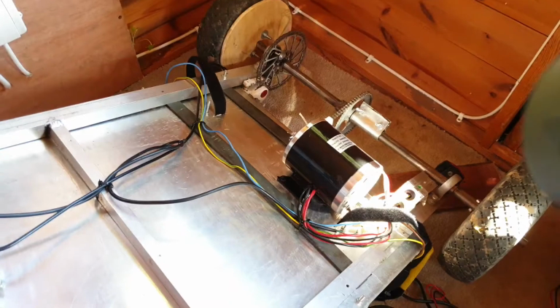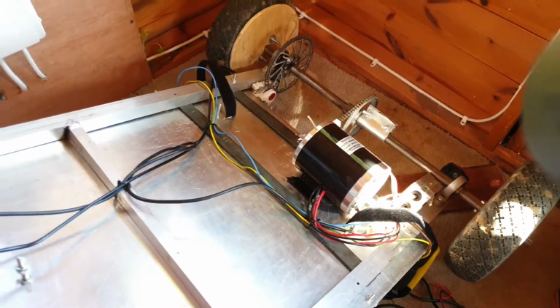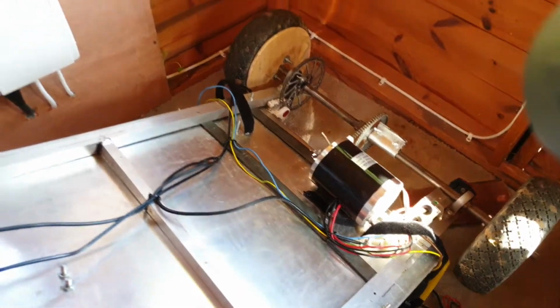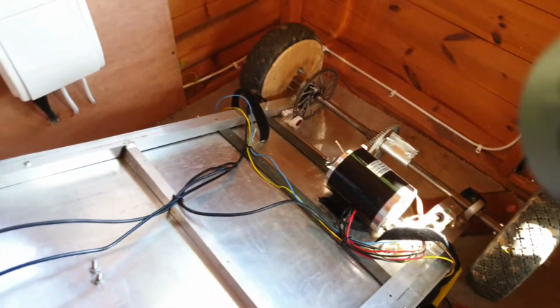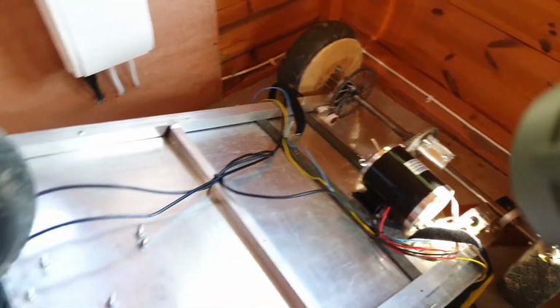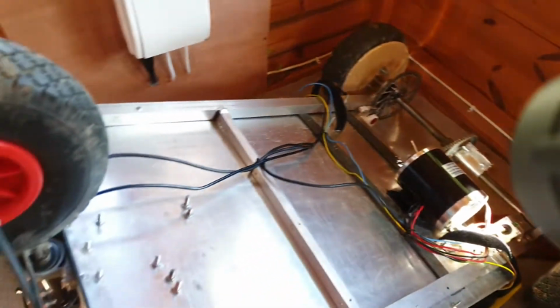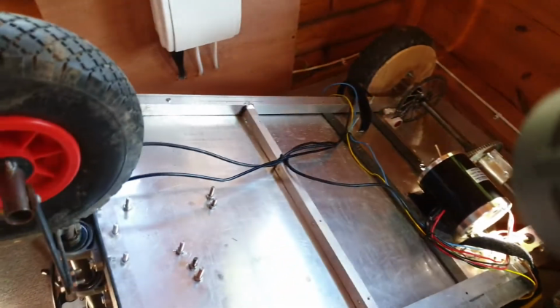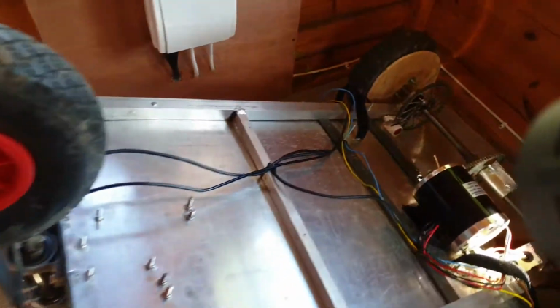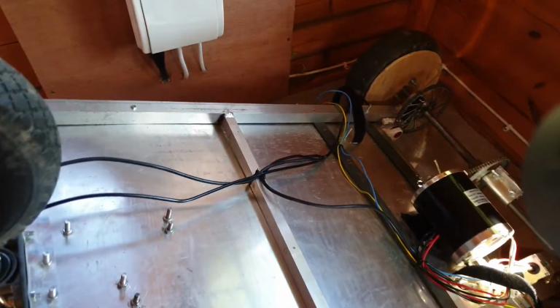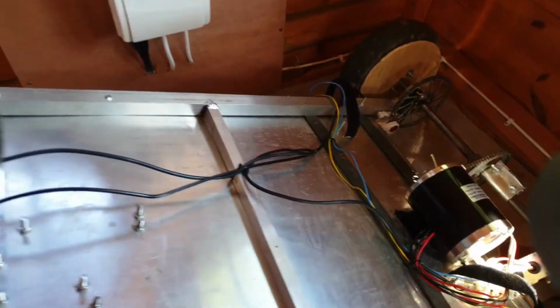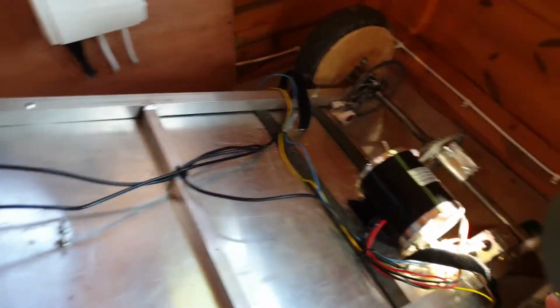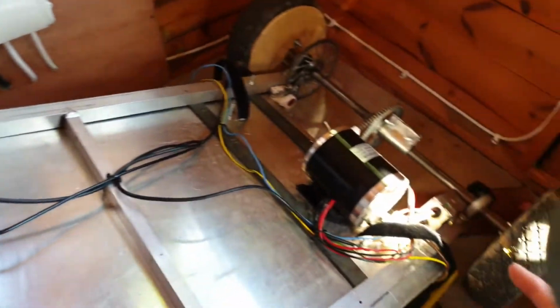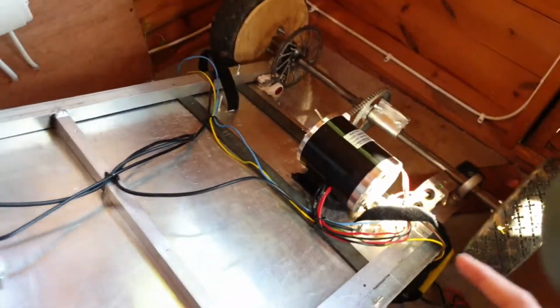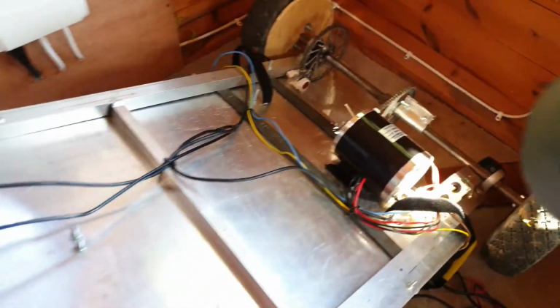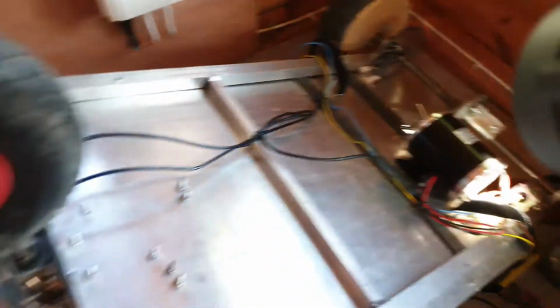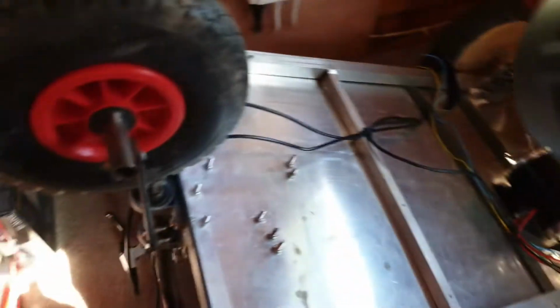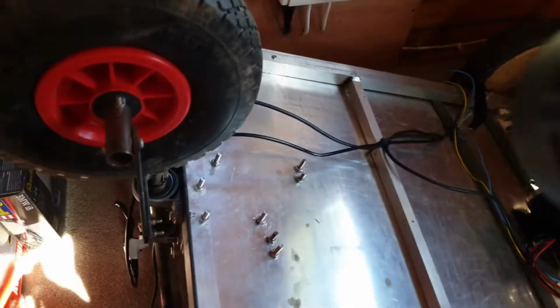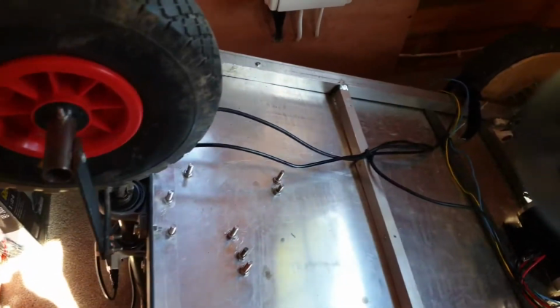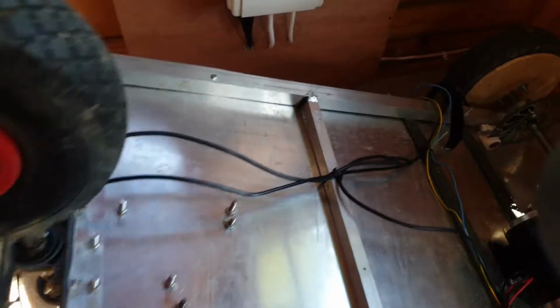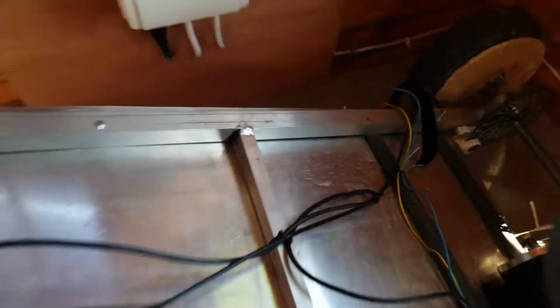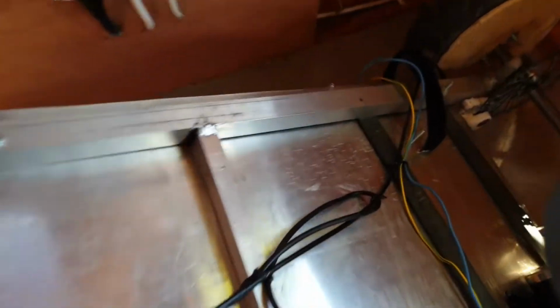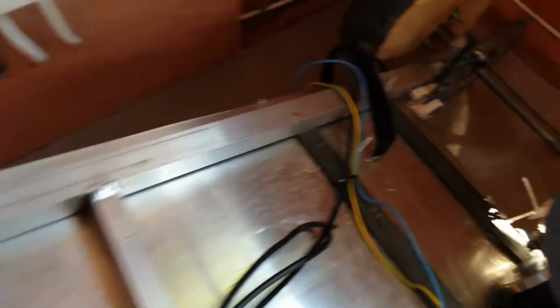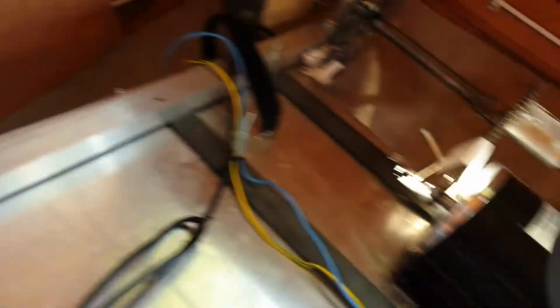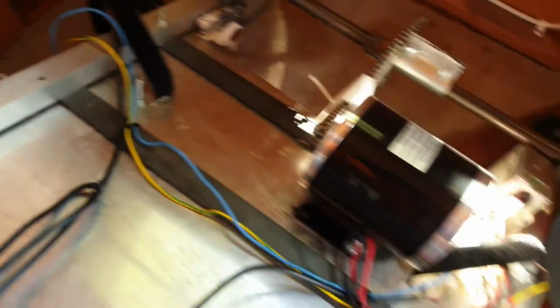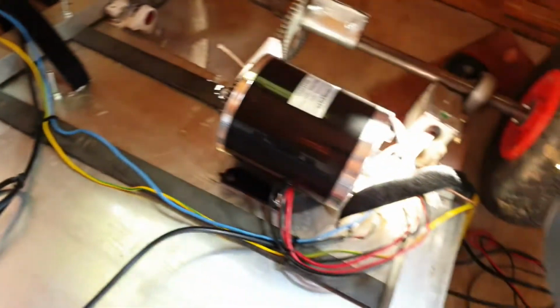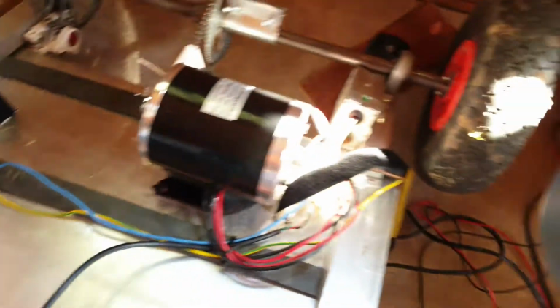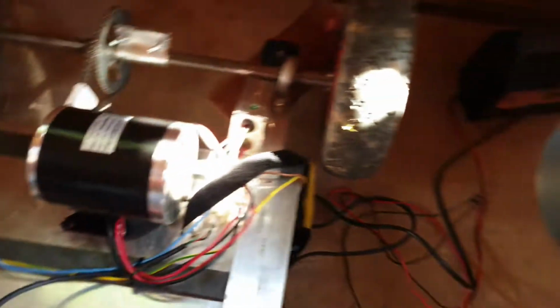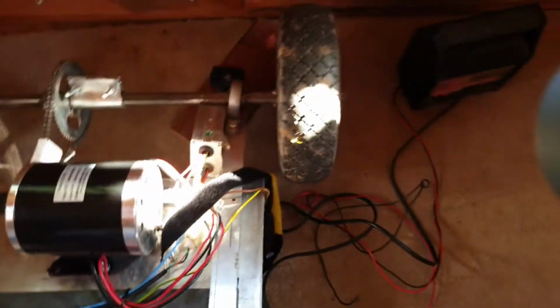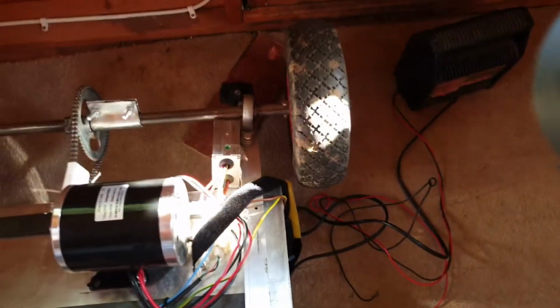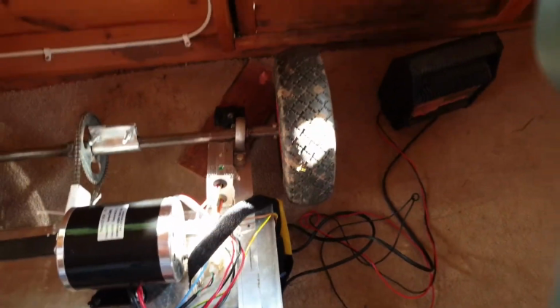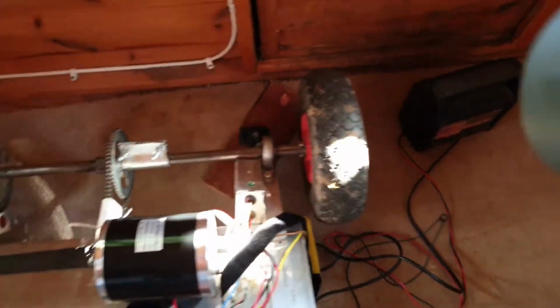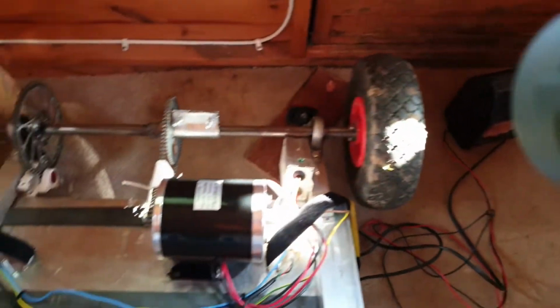Hello, welcome to Crockett FPV, and a viewer requested video for how they wired the go-kart and how the batteries and everything work.